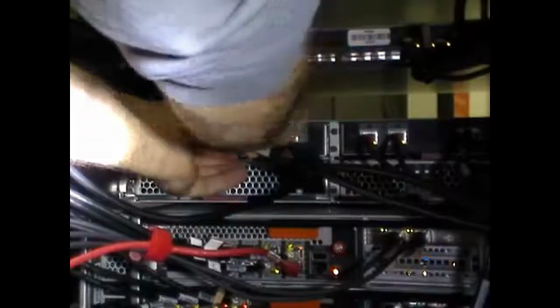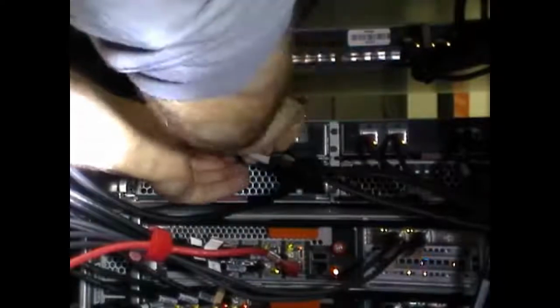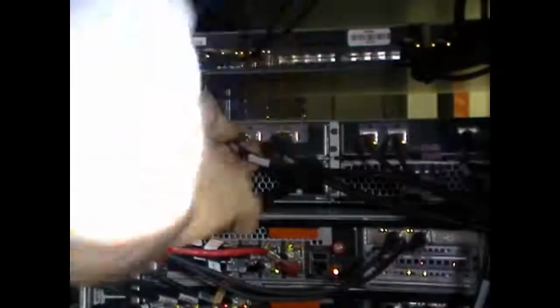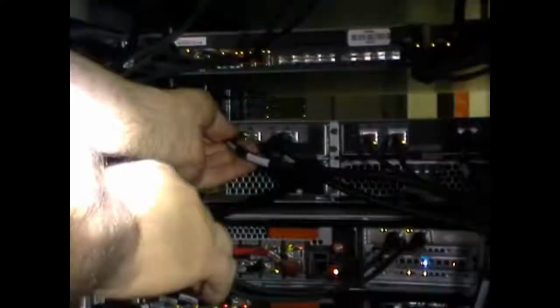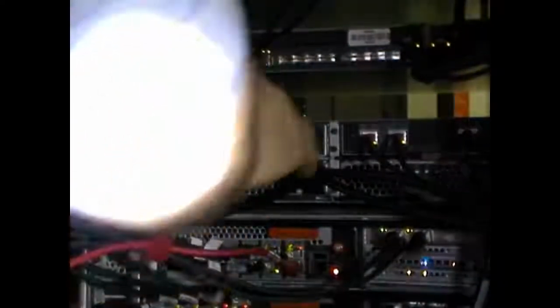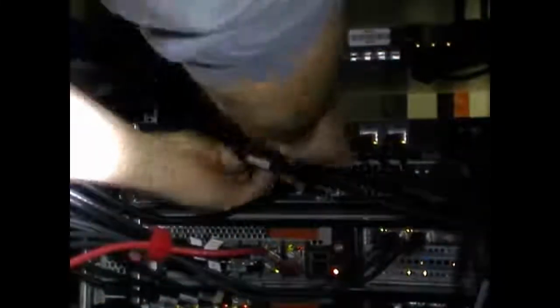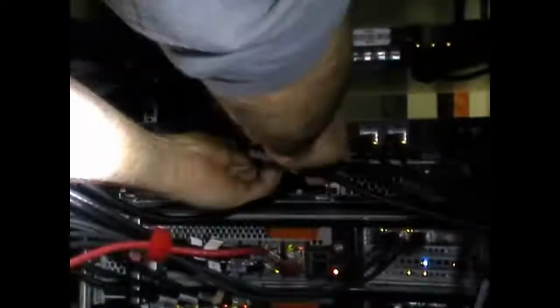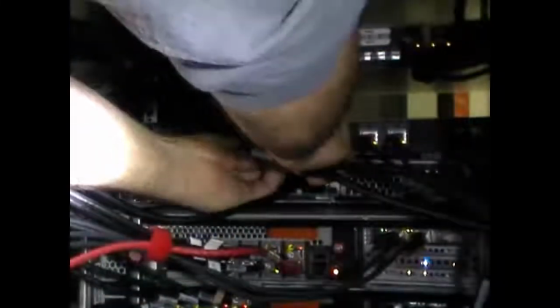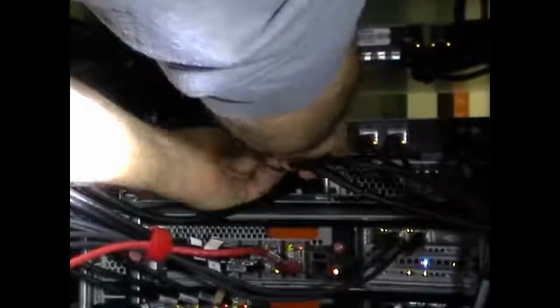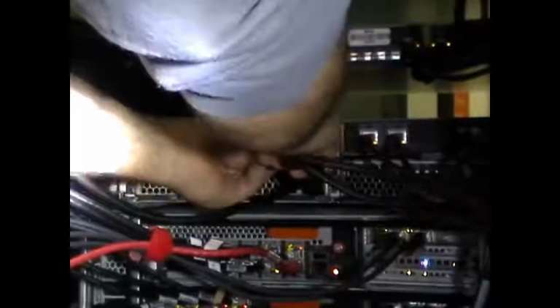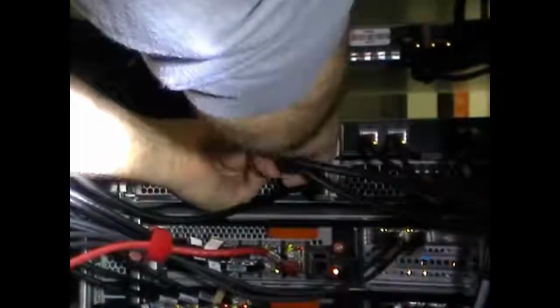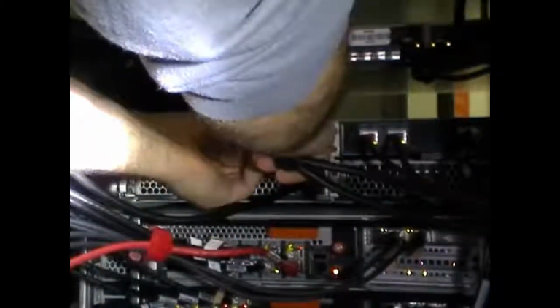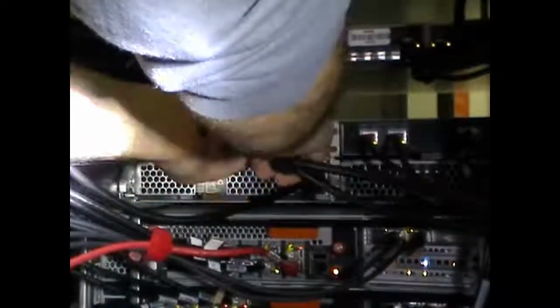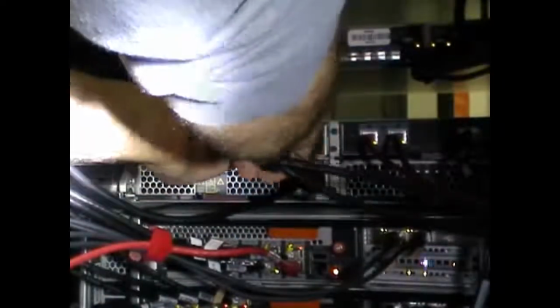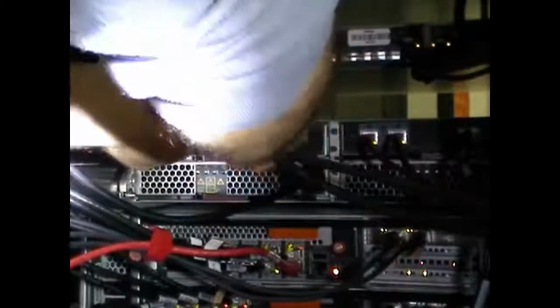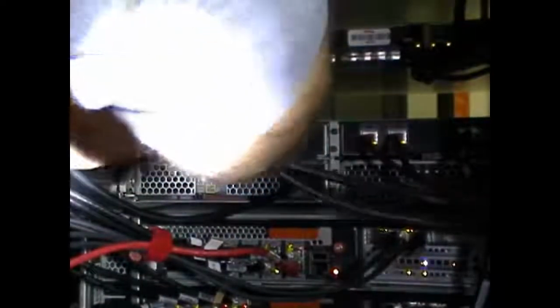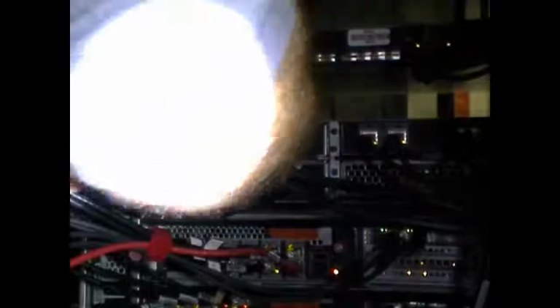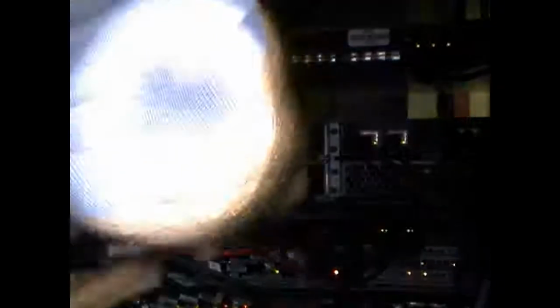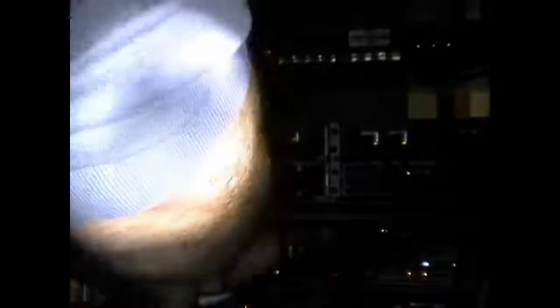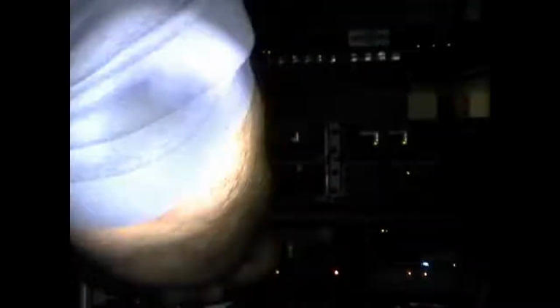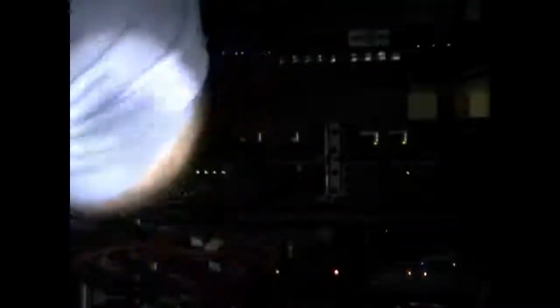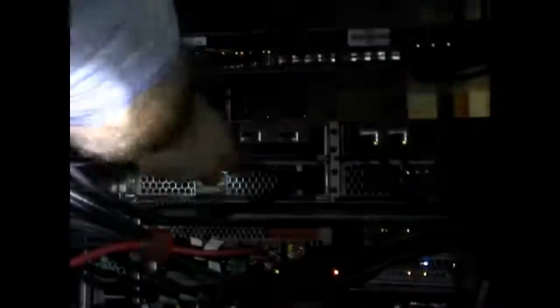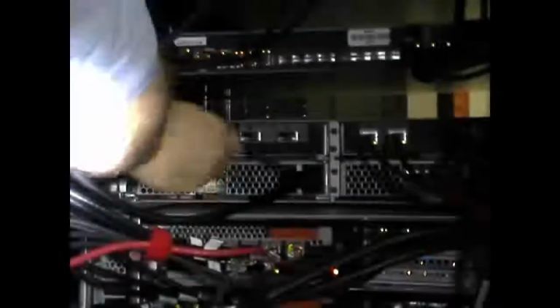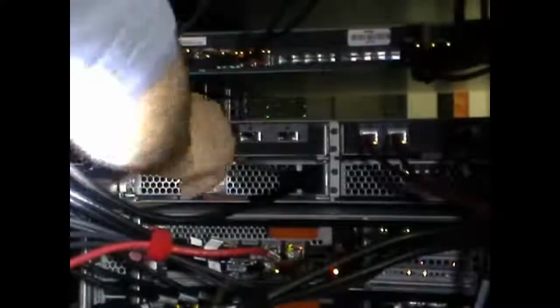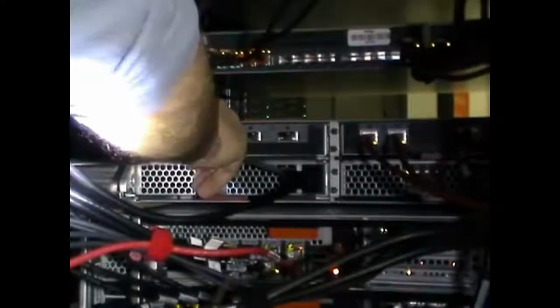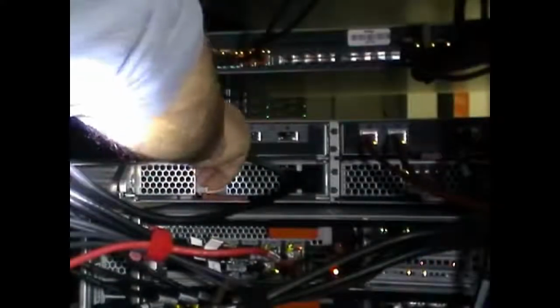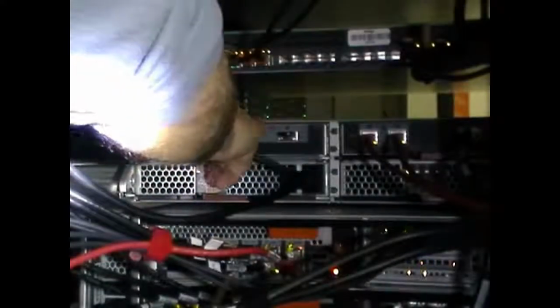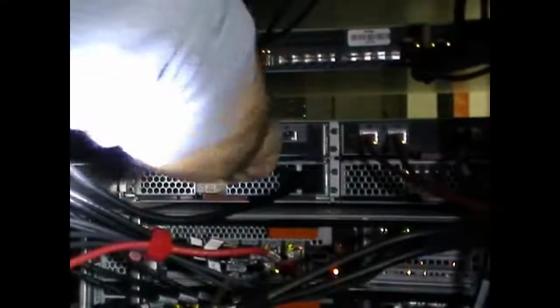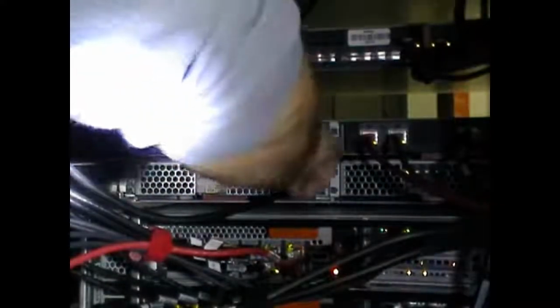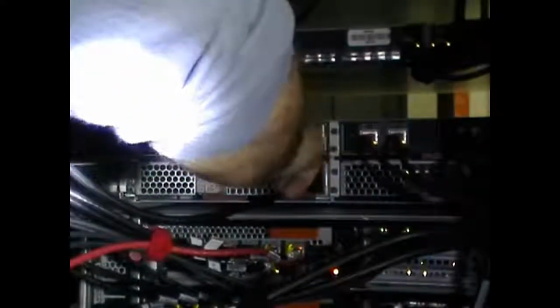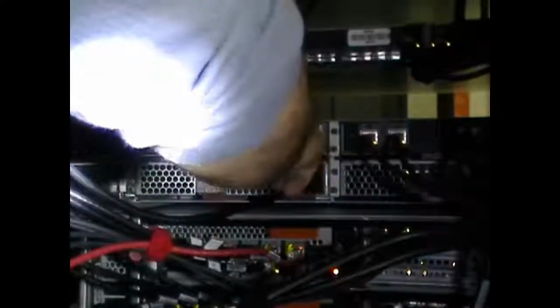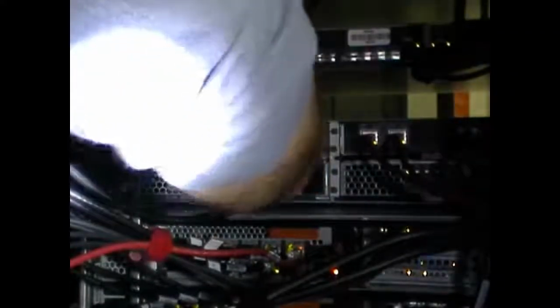Gently push the connector in before pulling the release tab to prevent damage to the cable and the SAS port. Release the locking mechanism and pull out the shelf module.